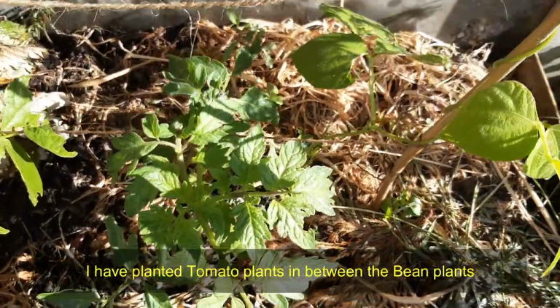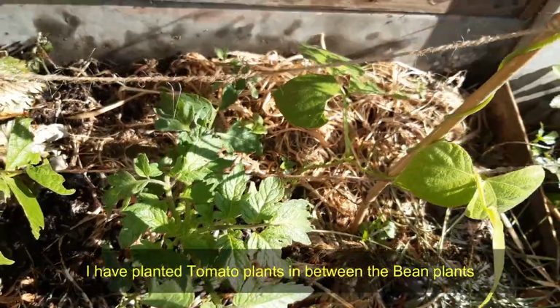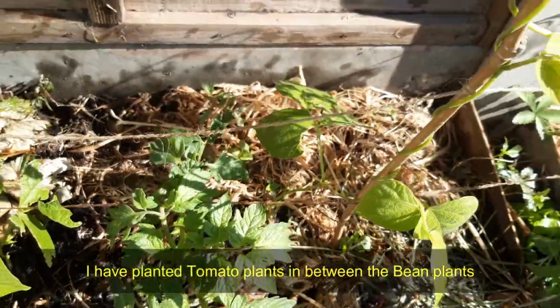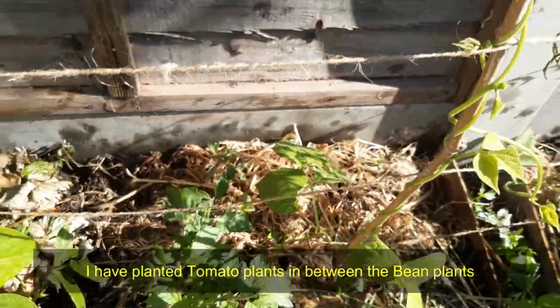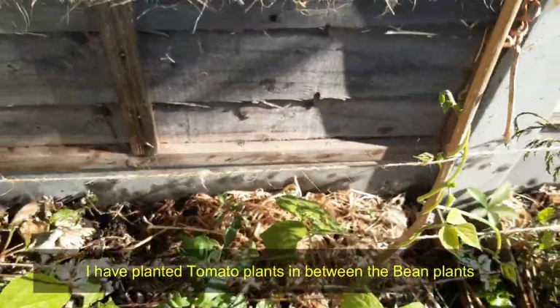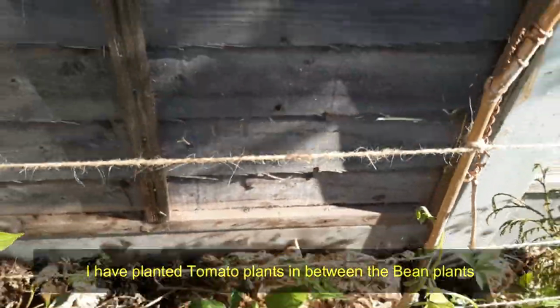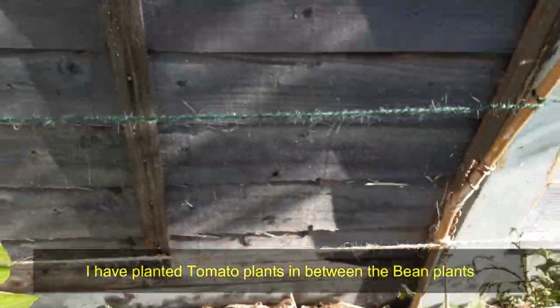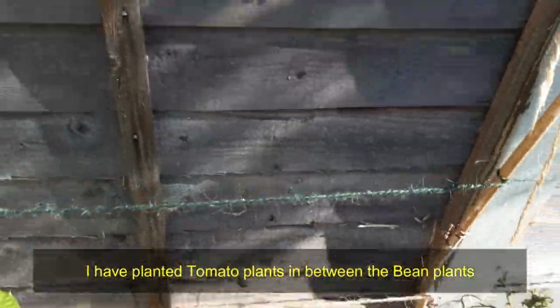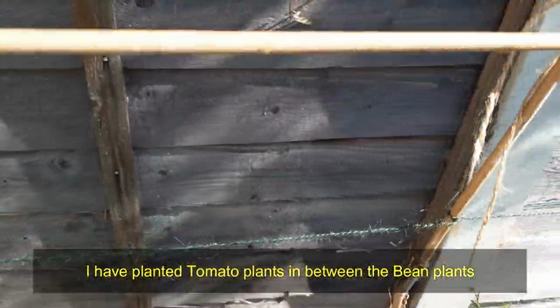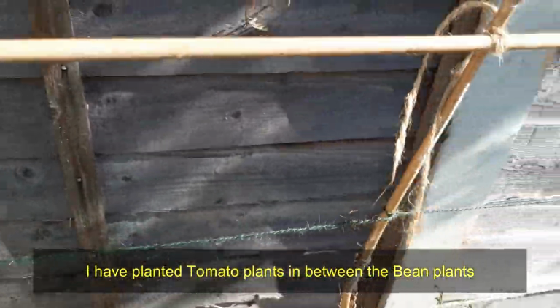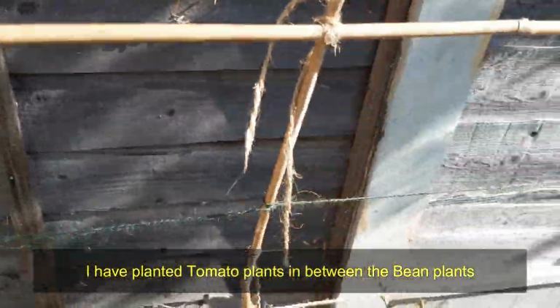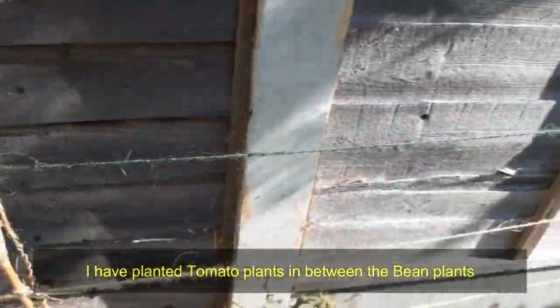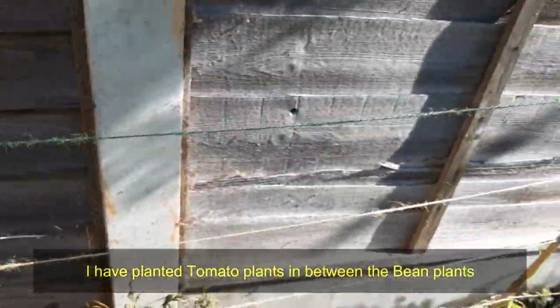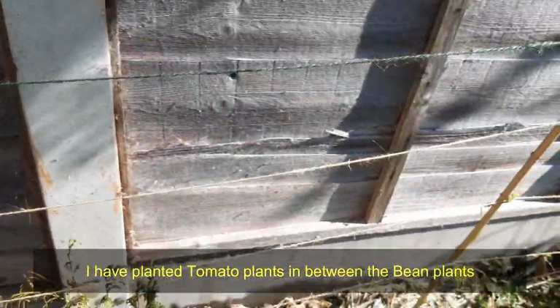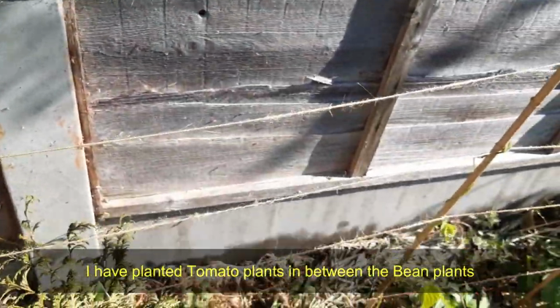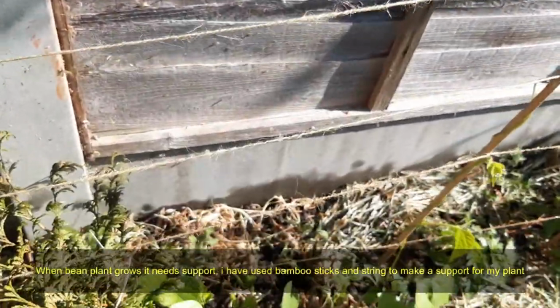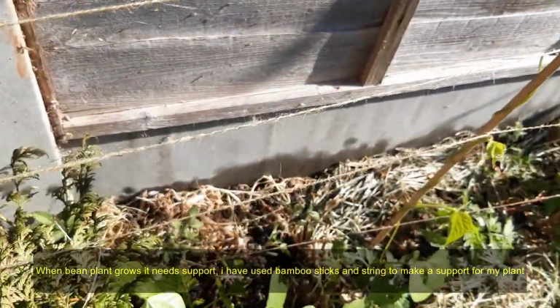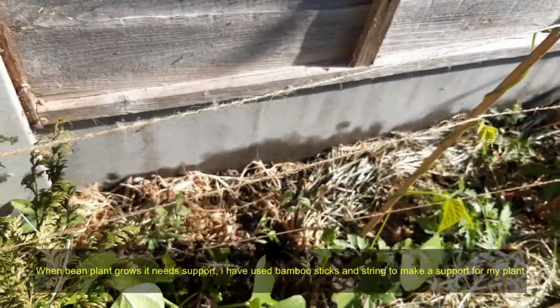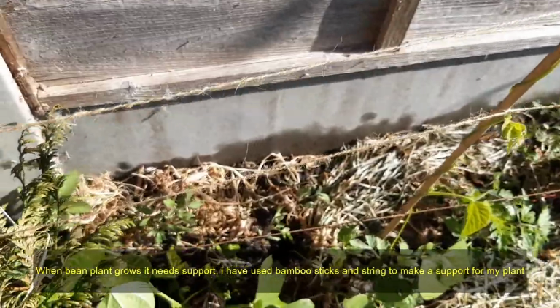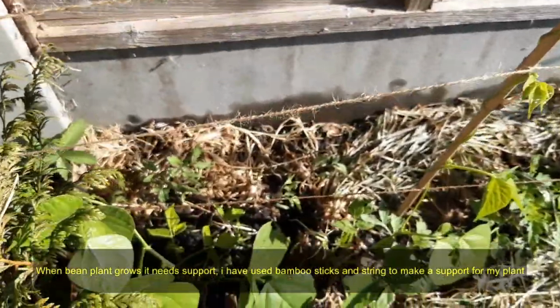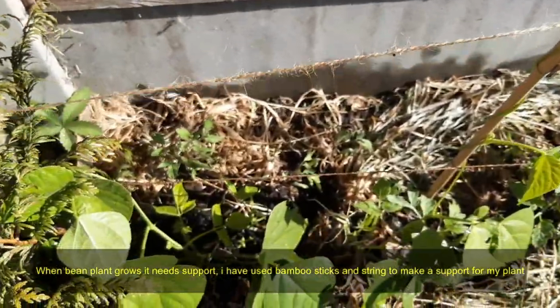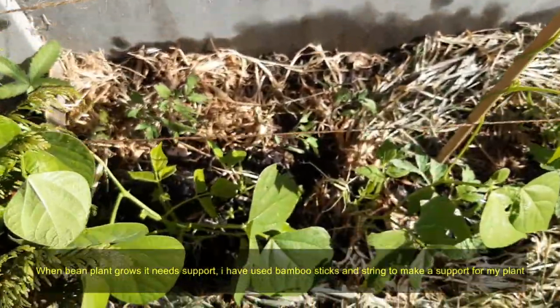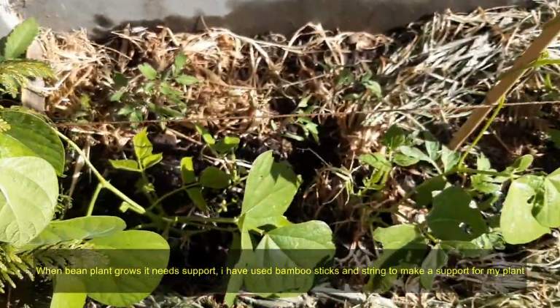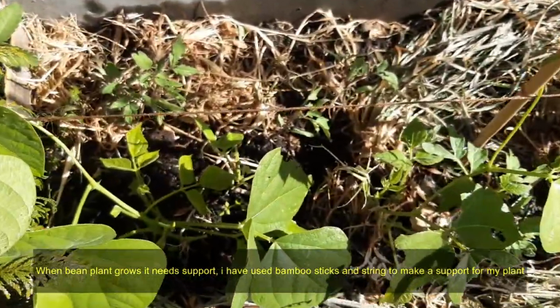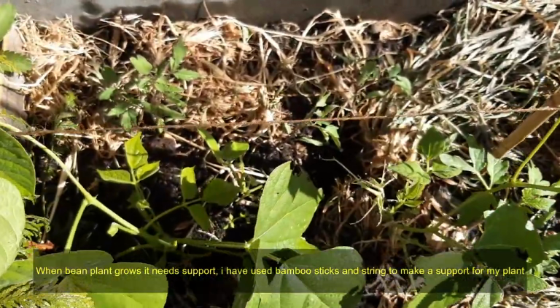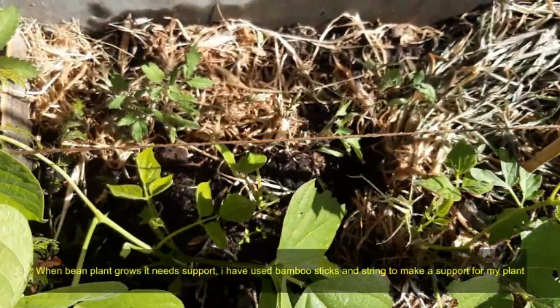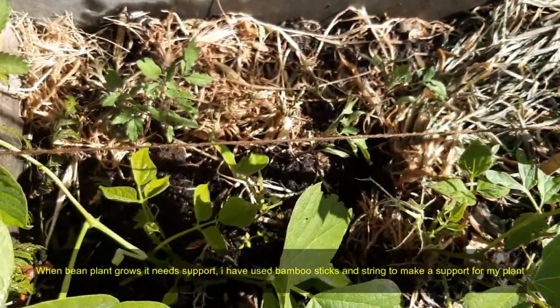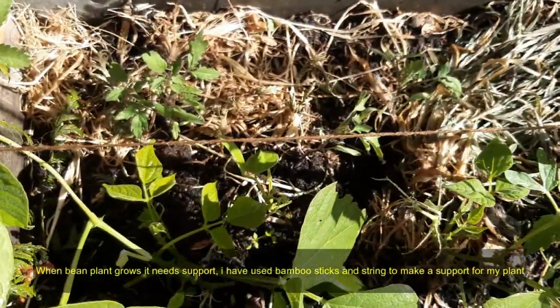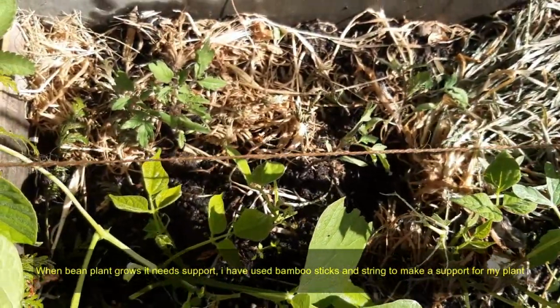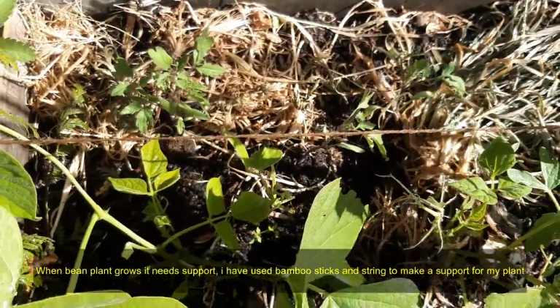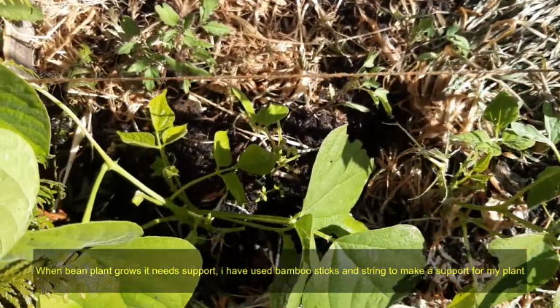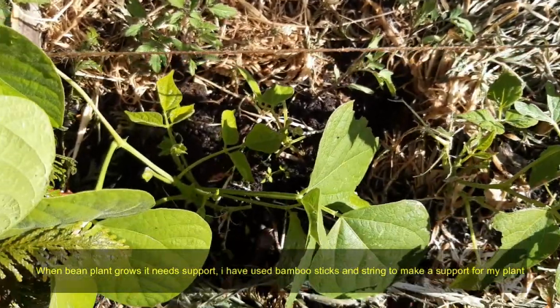I have planted tomato plants in between the bean plants. When the bean plant grows it needs support; I have used bamboo sticks and string to make a support for my plants.